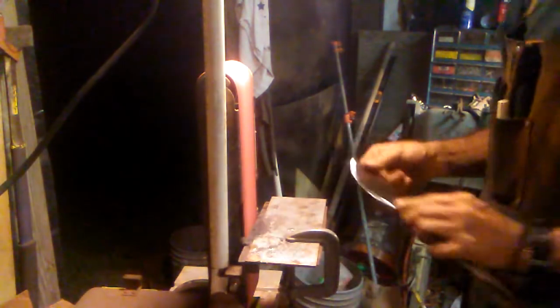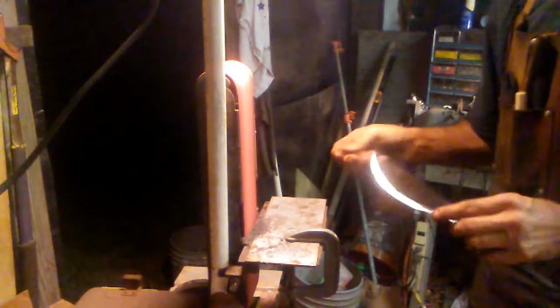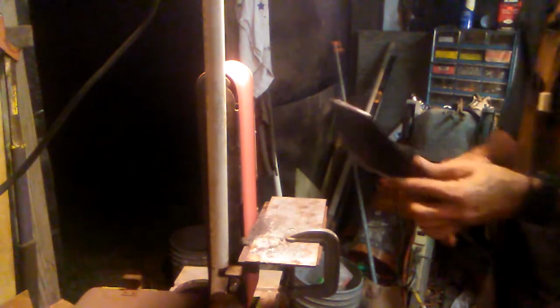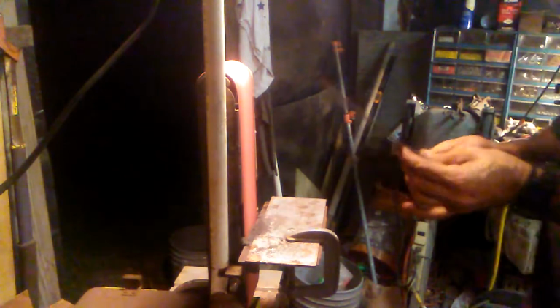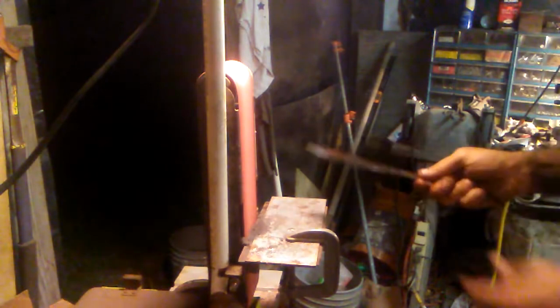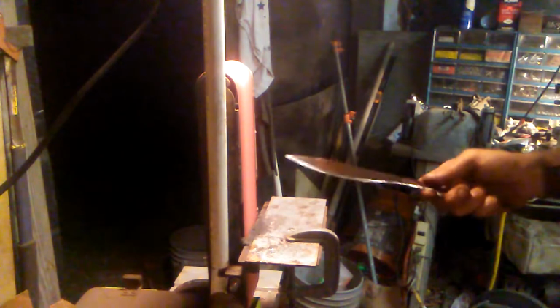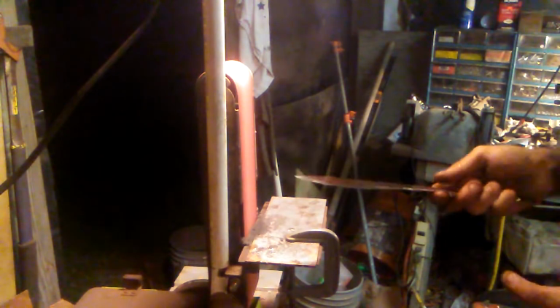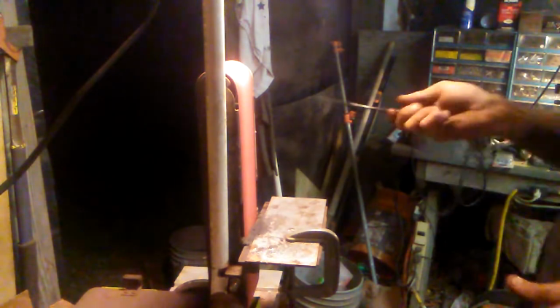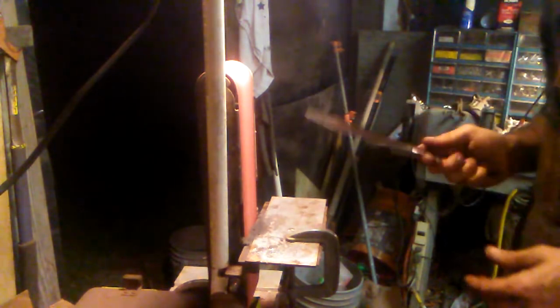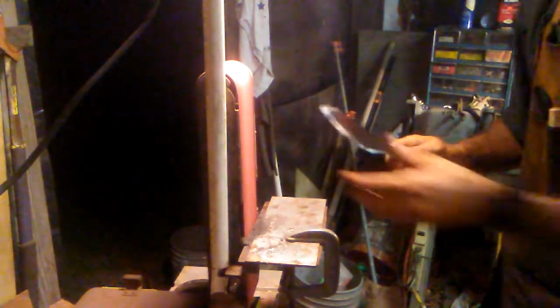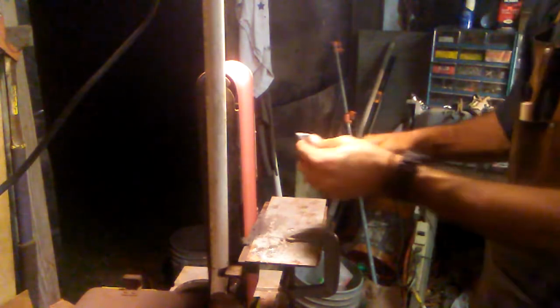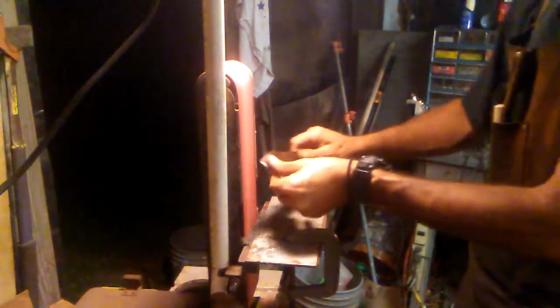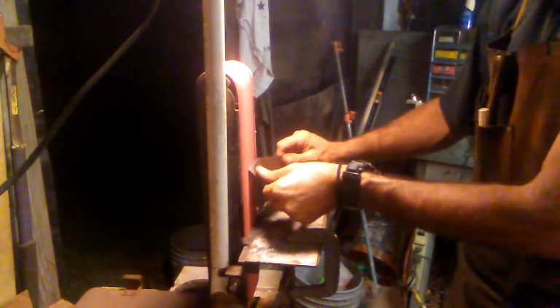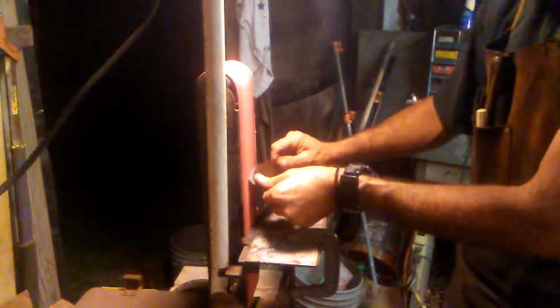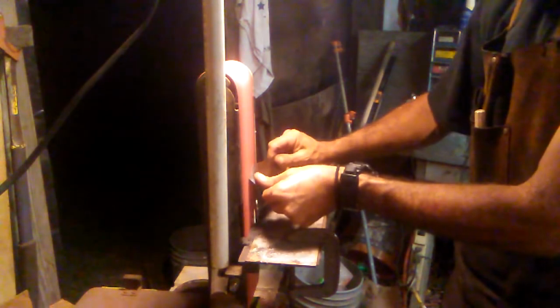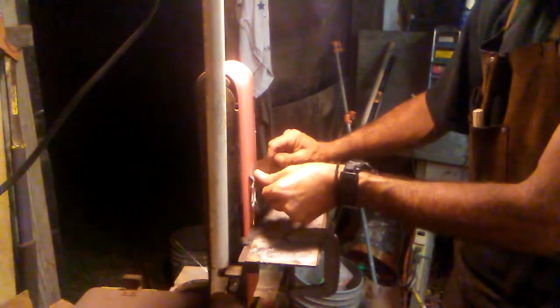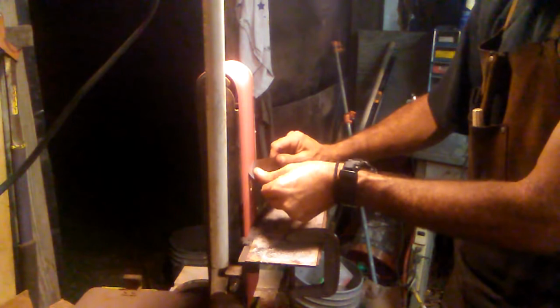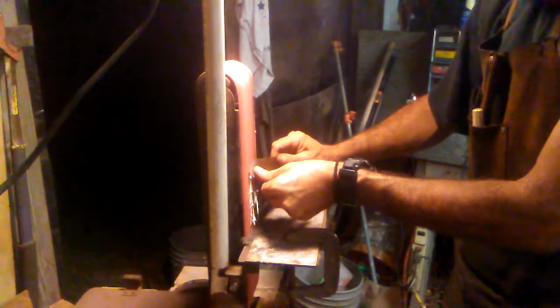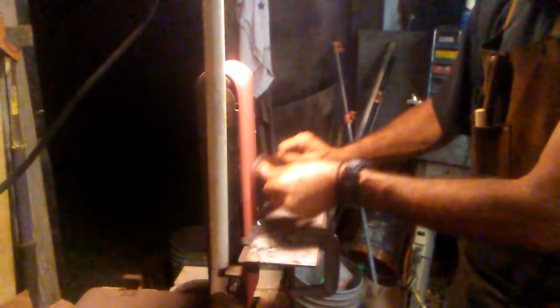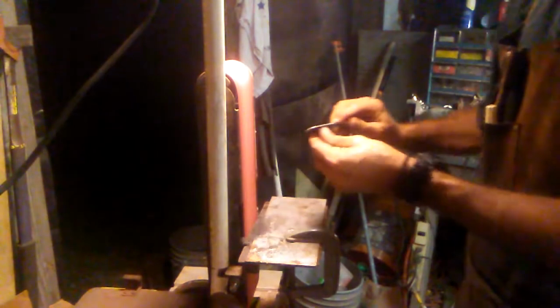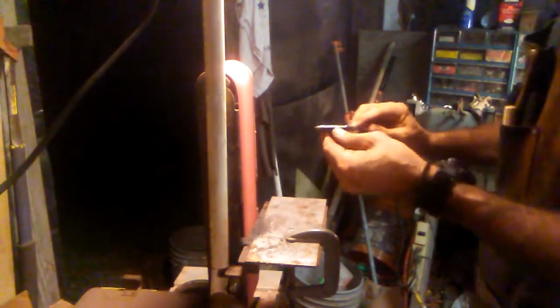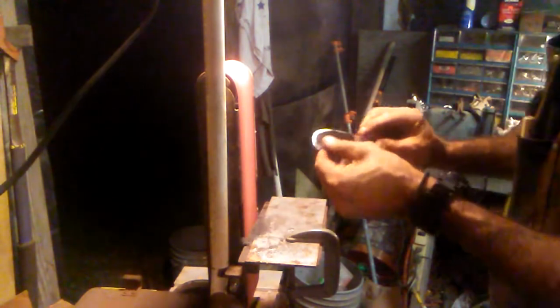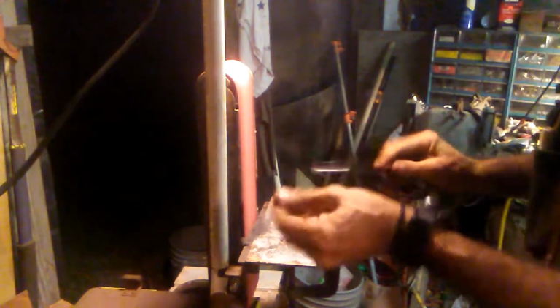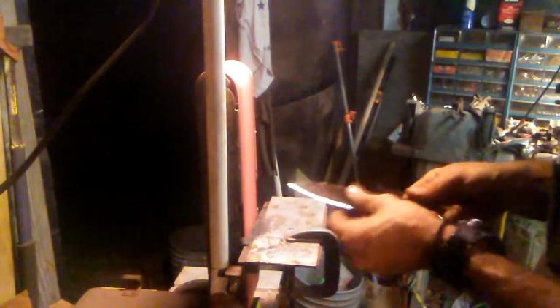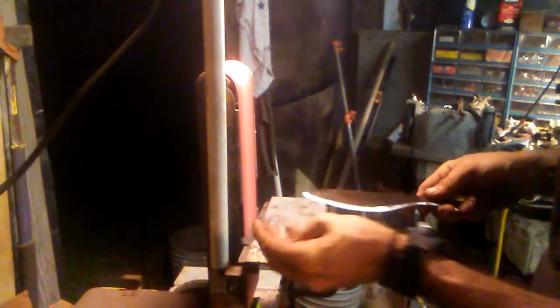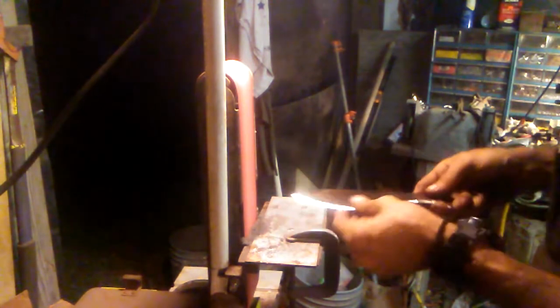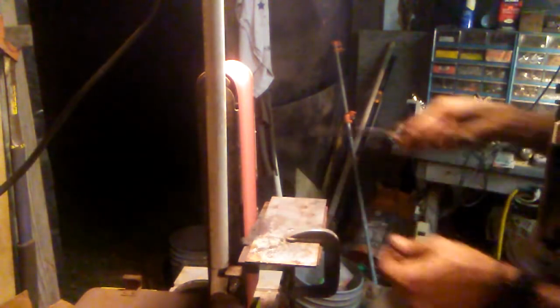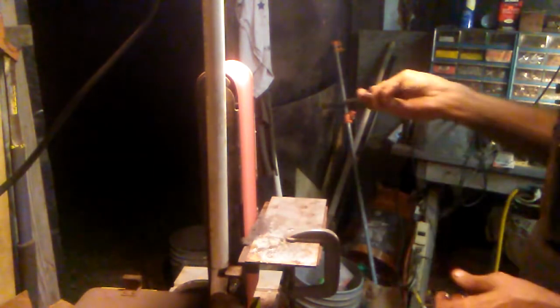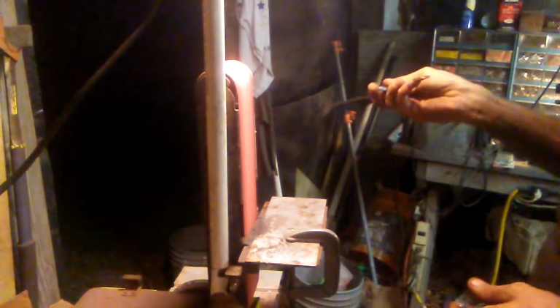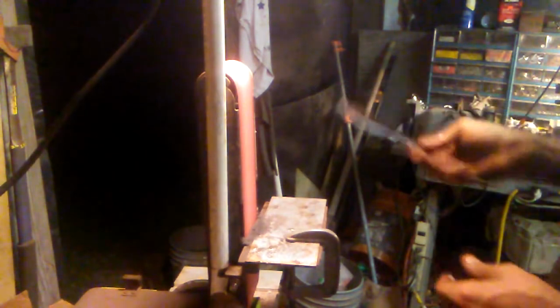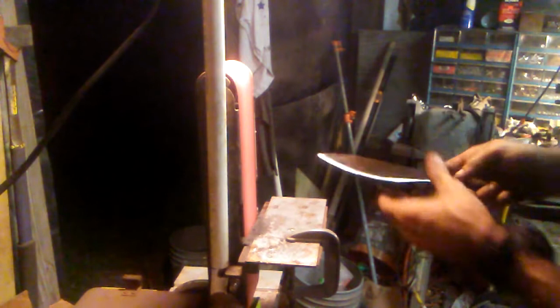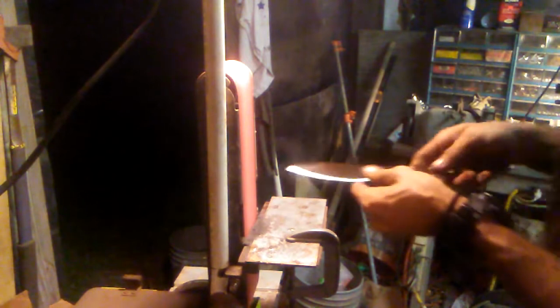You guys are wondering what I'm doing over there — I'm dipping it in water to cool it off so the metal doesn't heat up too much. I just have a bucket of rainwater sitting over there.